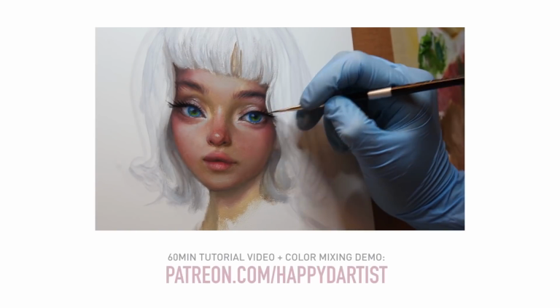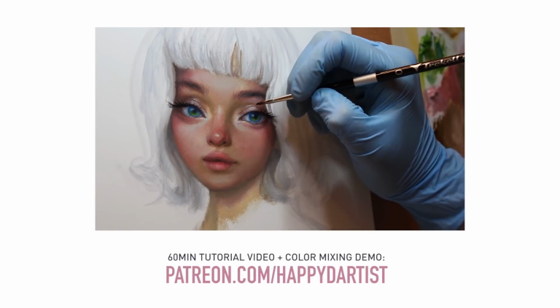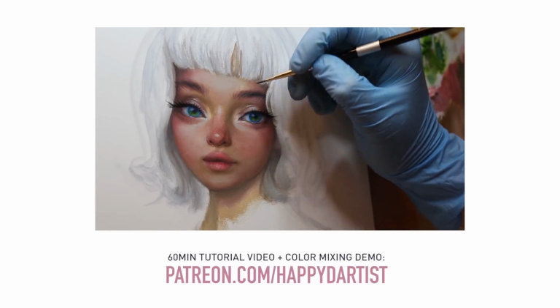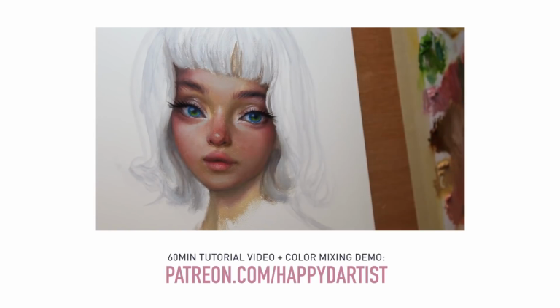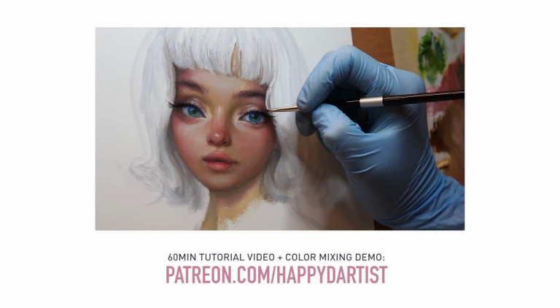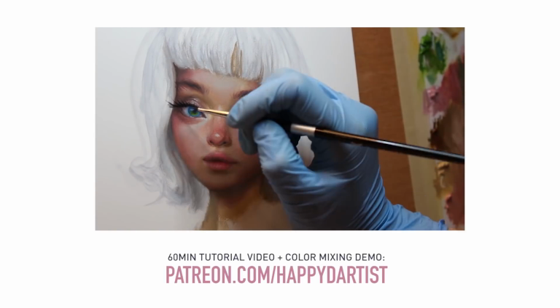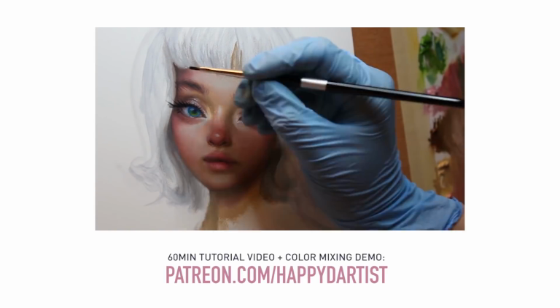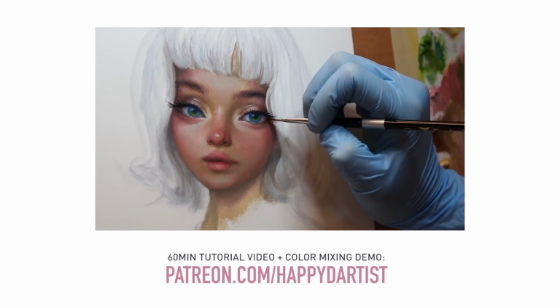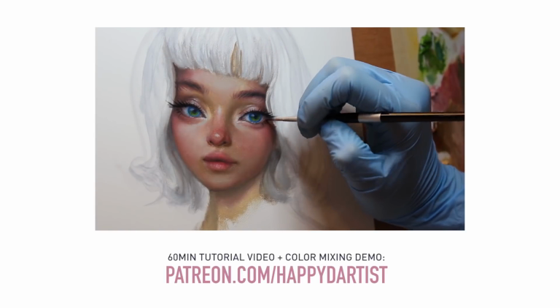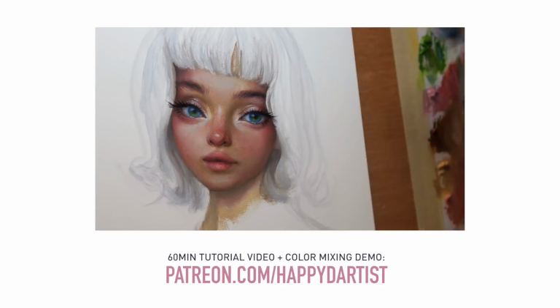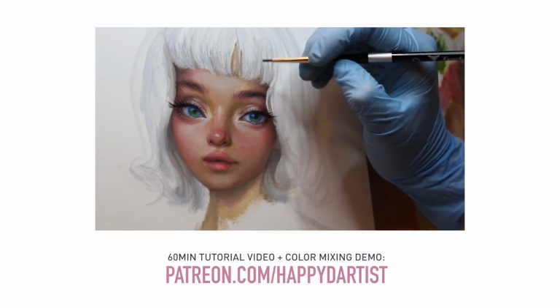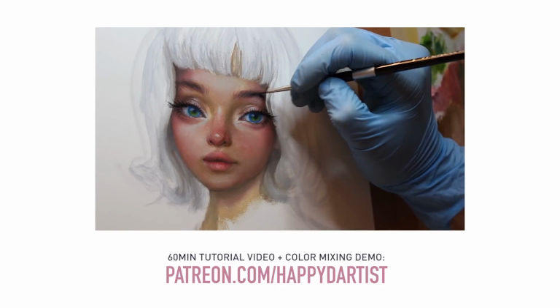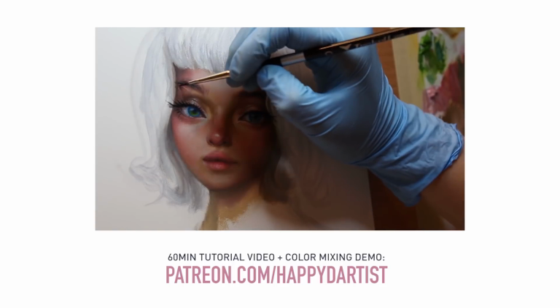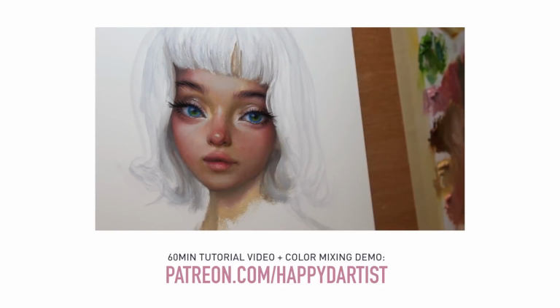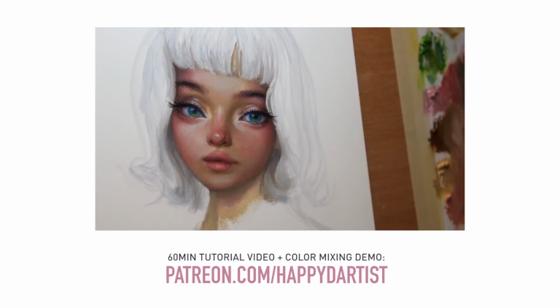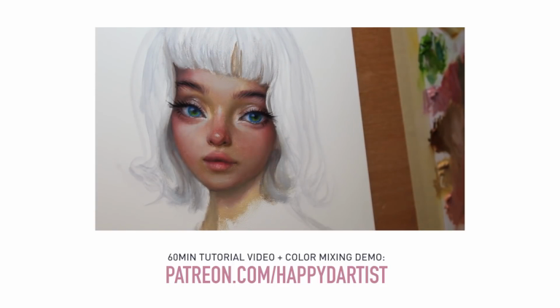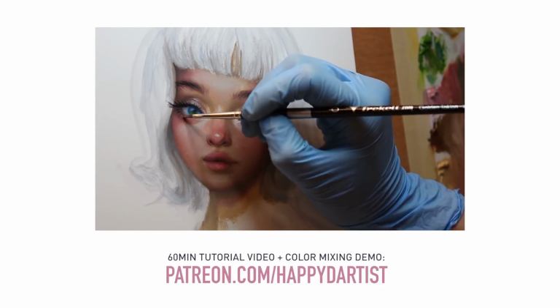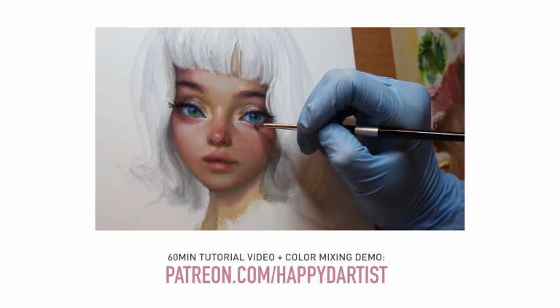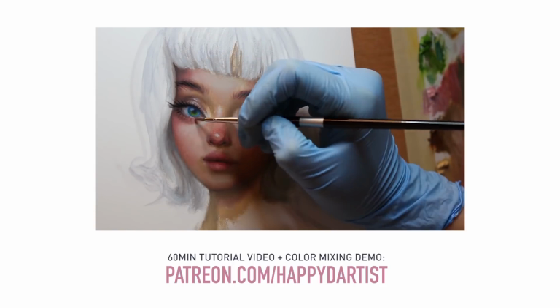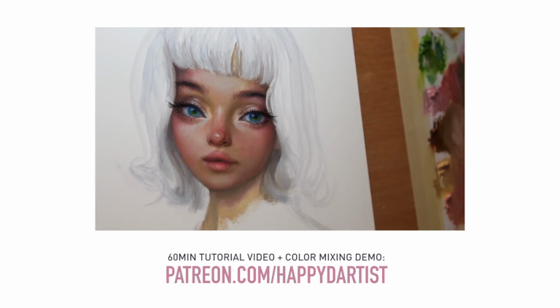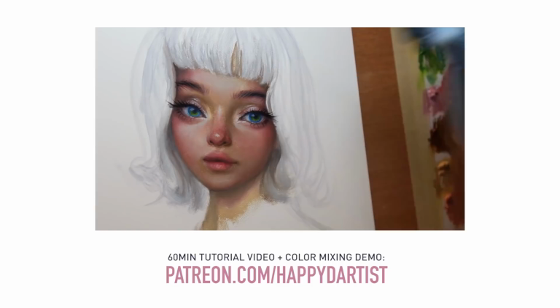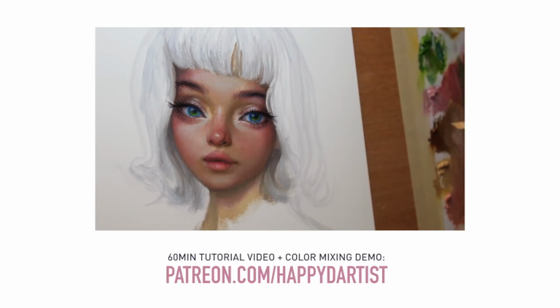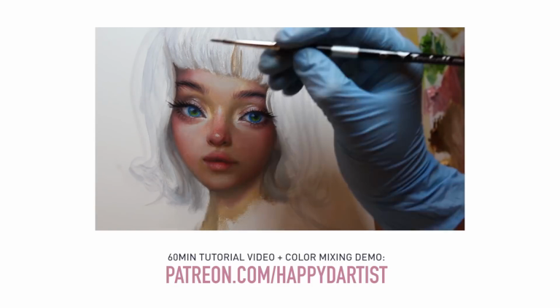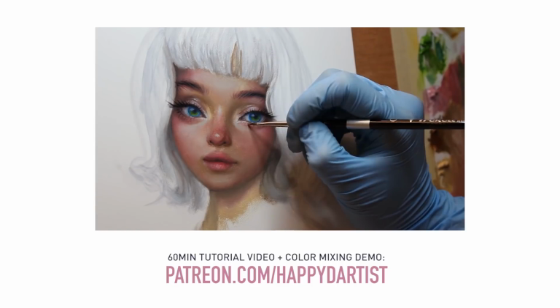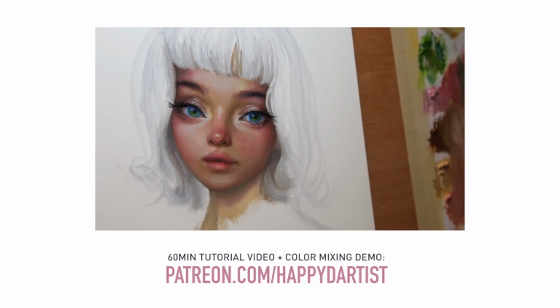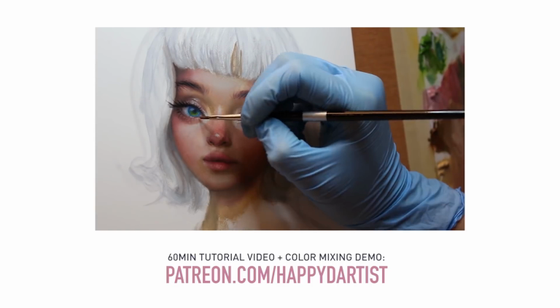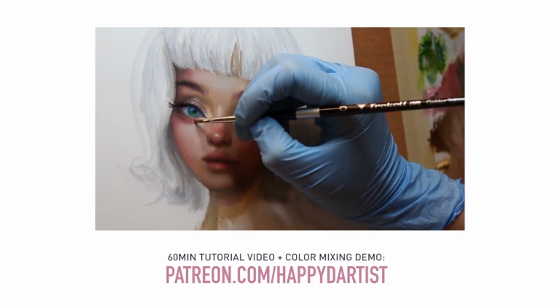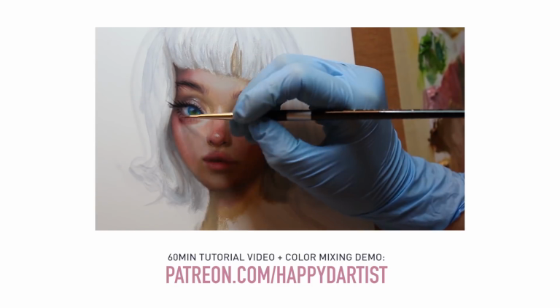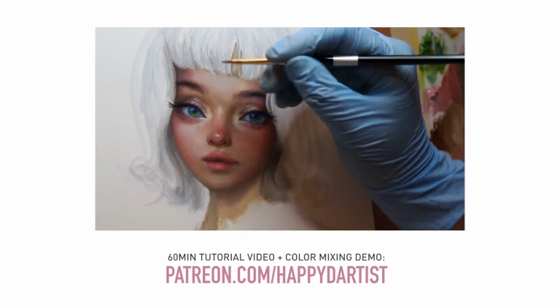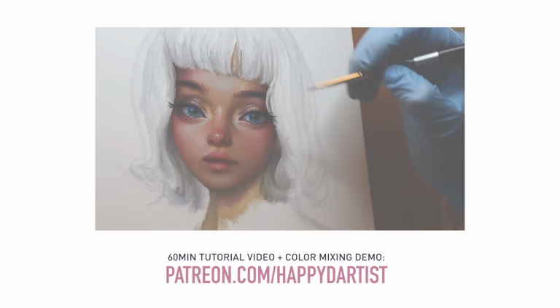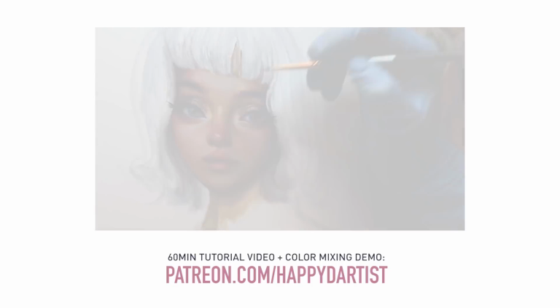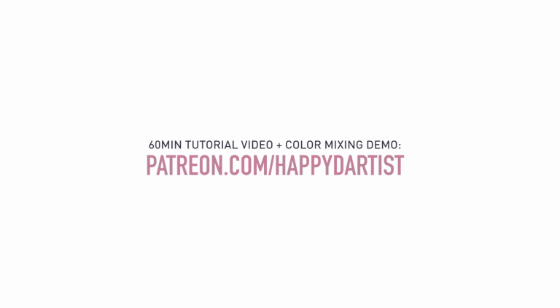I uploaded a more in-depth color mixing demo in a full 60-minute tutorial video to my Patreon. You can find this longer tutorial video, along with hundreds of hours of exclusive content and rewards, at patreon.com/happydartist.